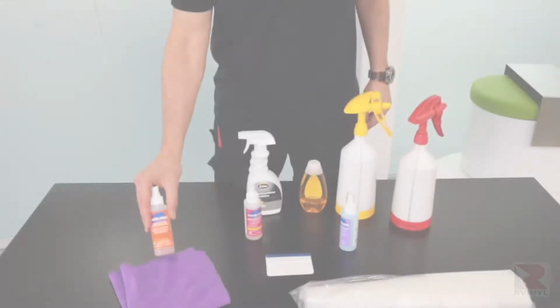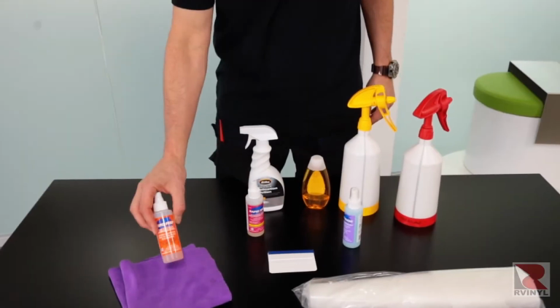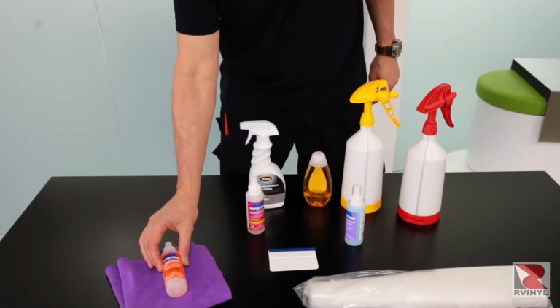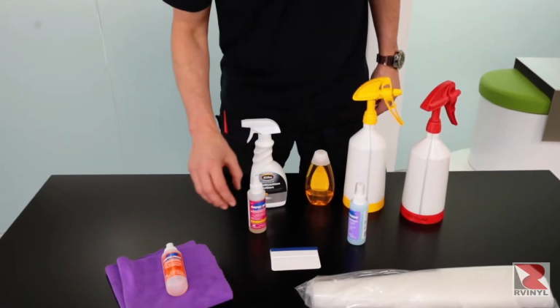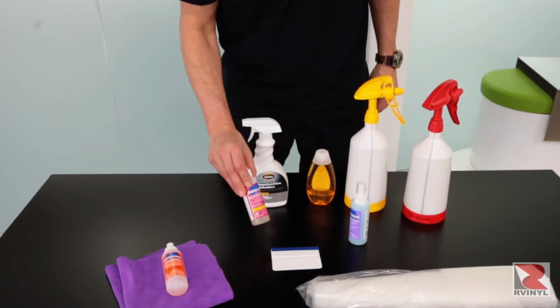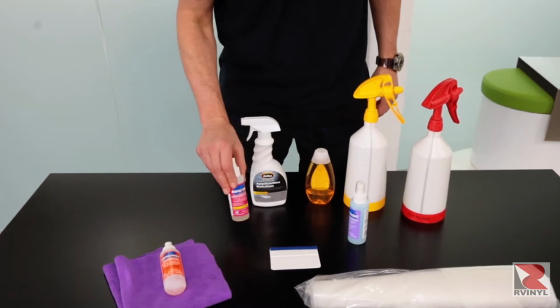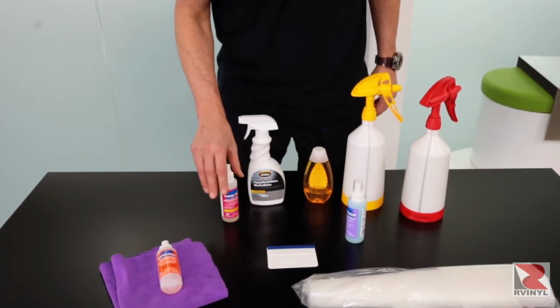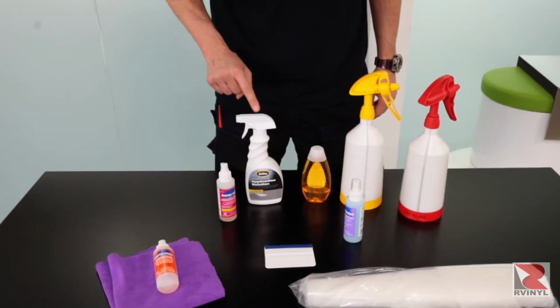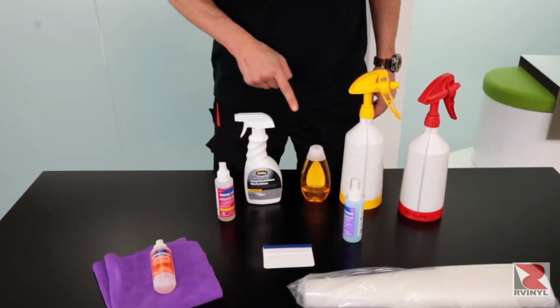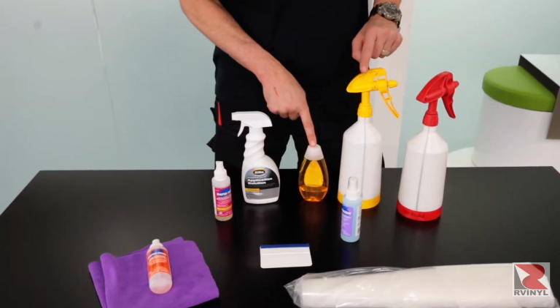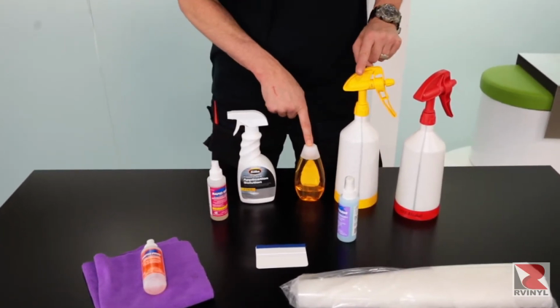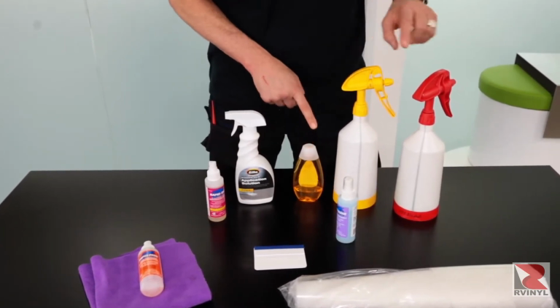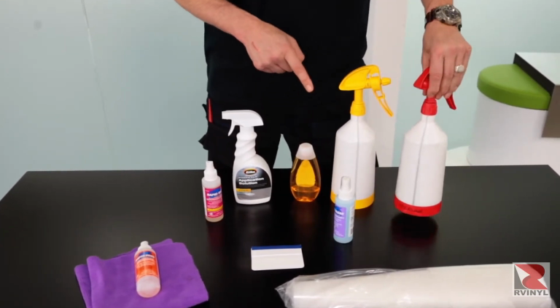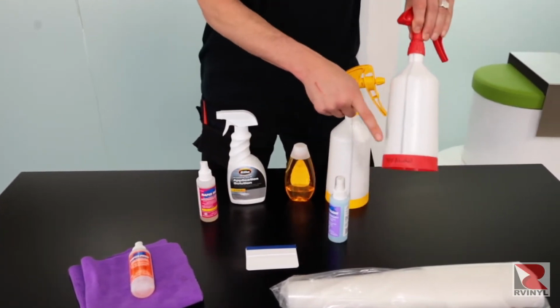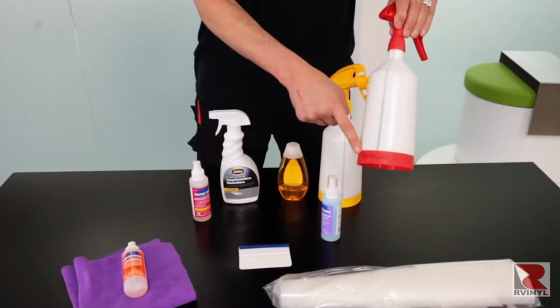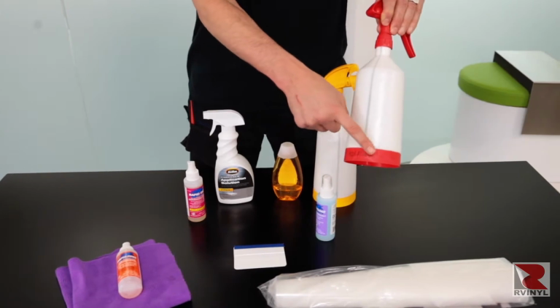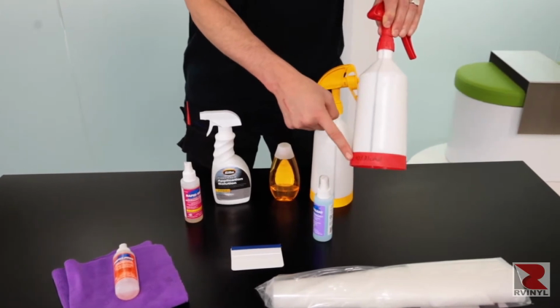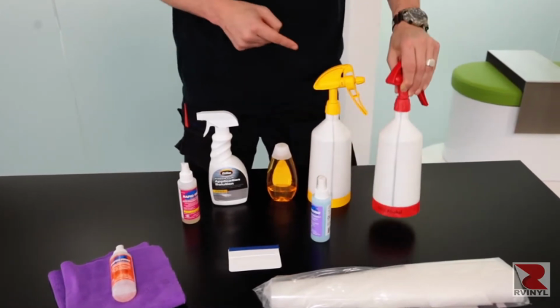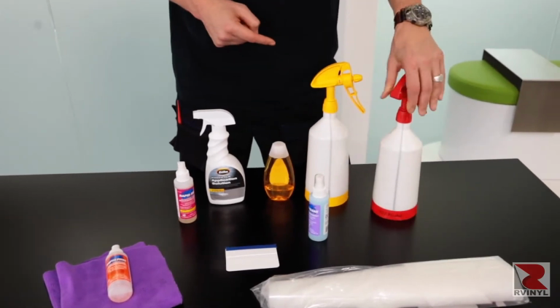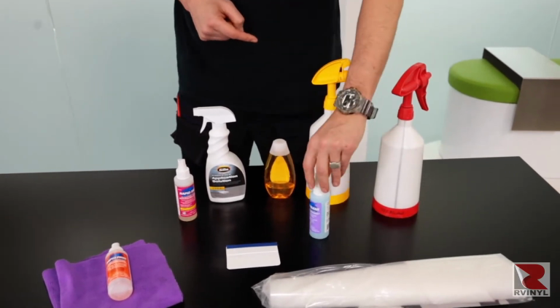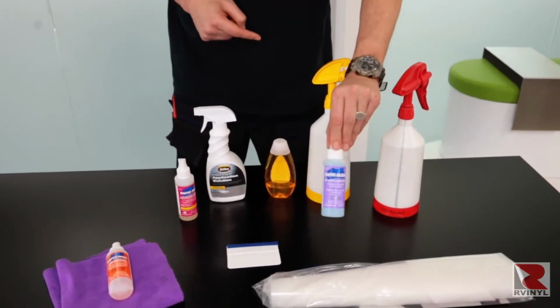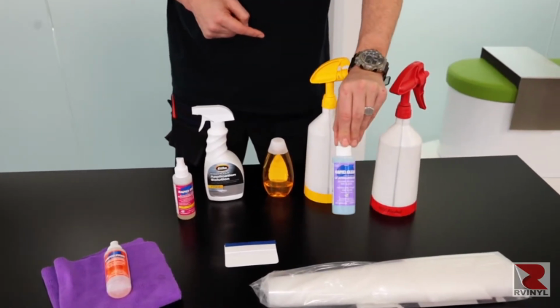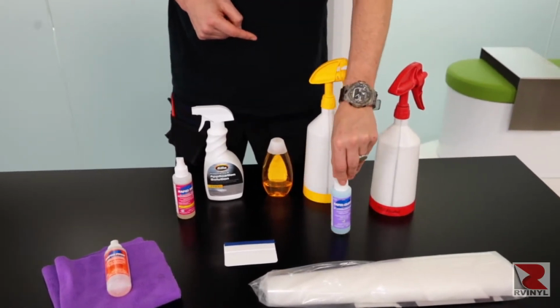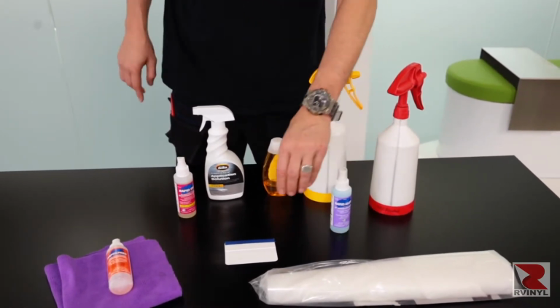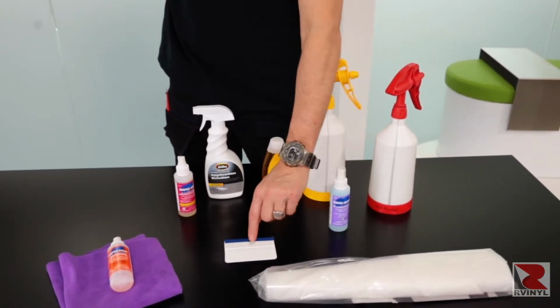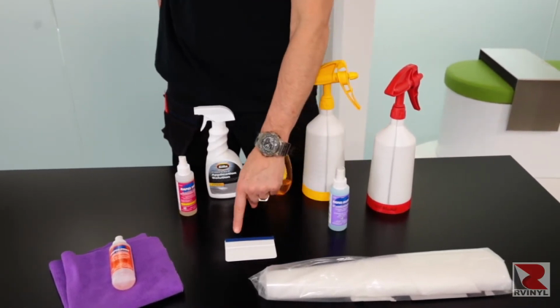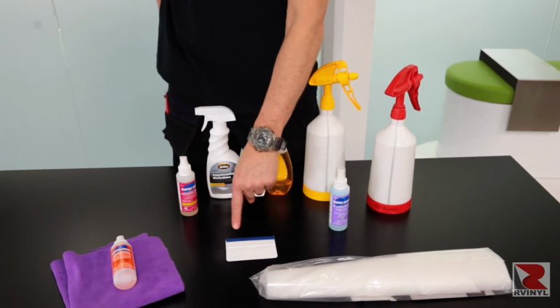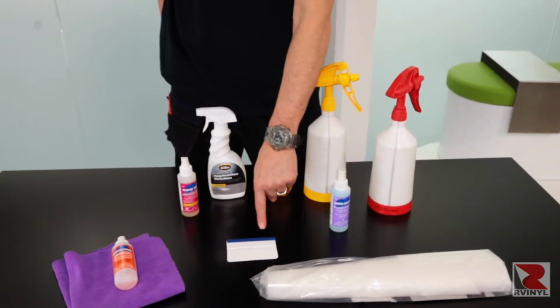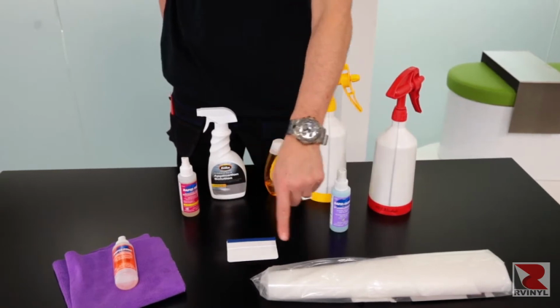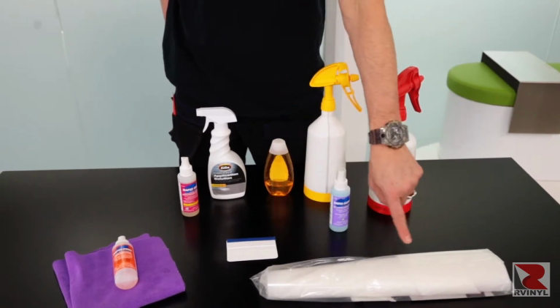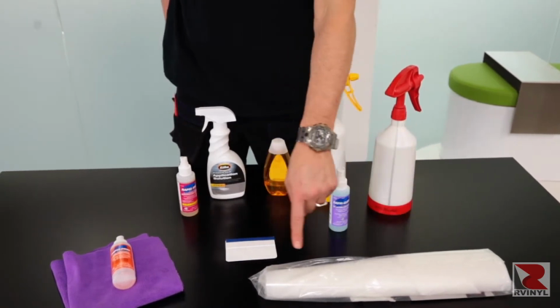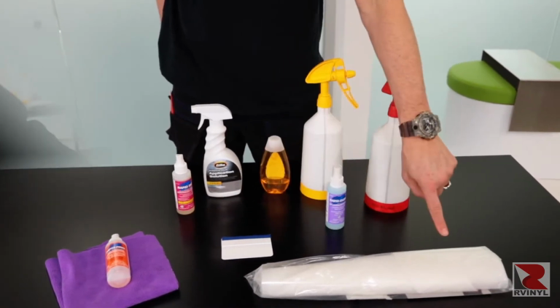For tools, you'll need a cleaner and a slip solution, which can be a dedicated mix or you can make your own with soap and water. You'll also need a tack solution, which is 10% alcohol and water, some needed polish at the end, a squeegee with a monkey strip on it, and the pre-cut piece.